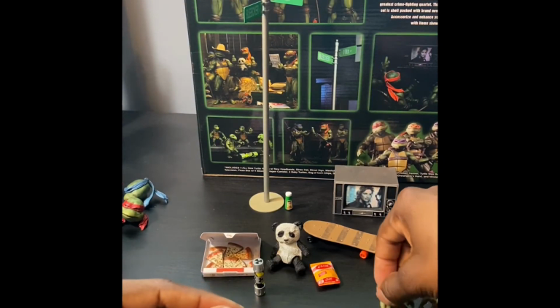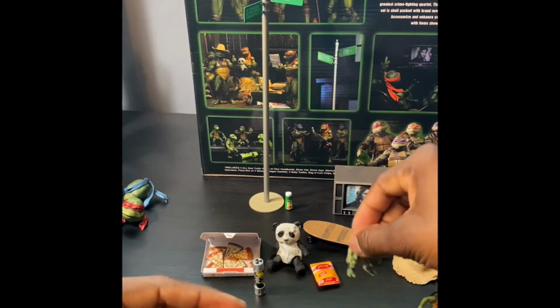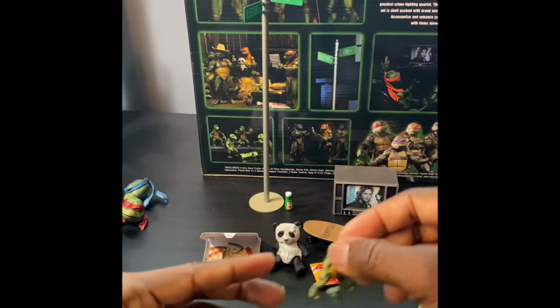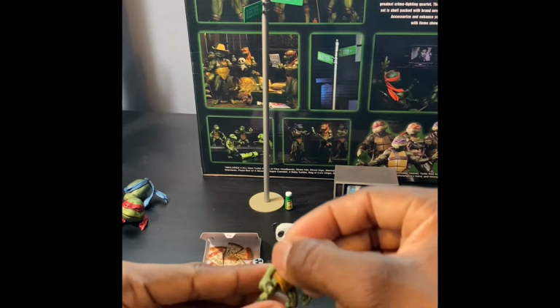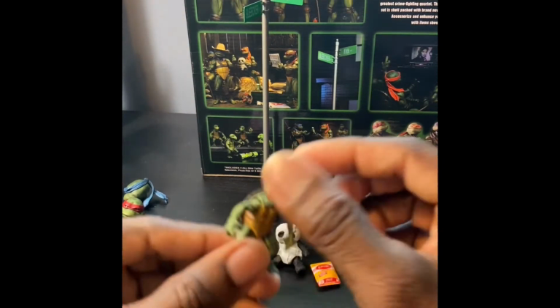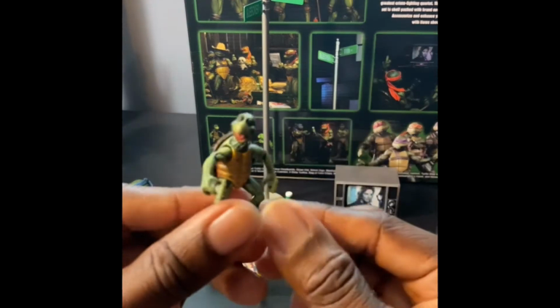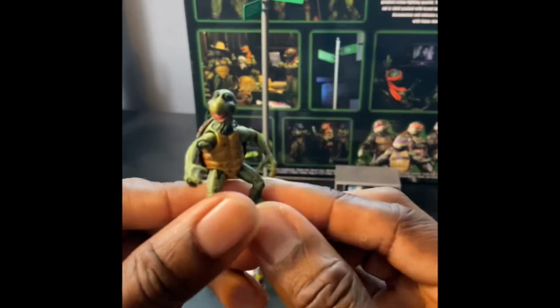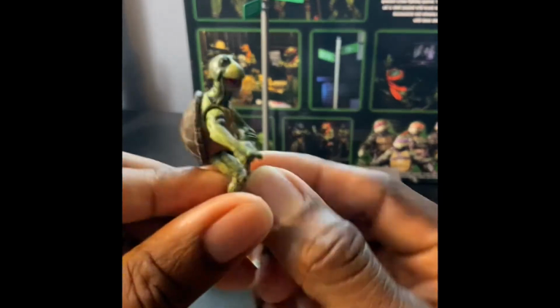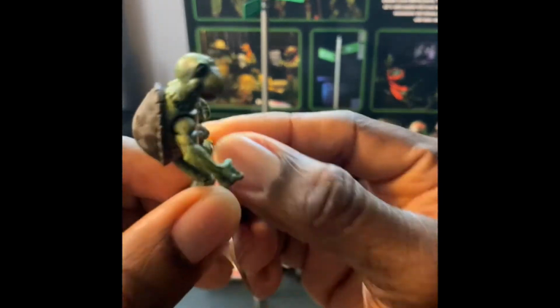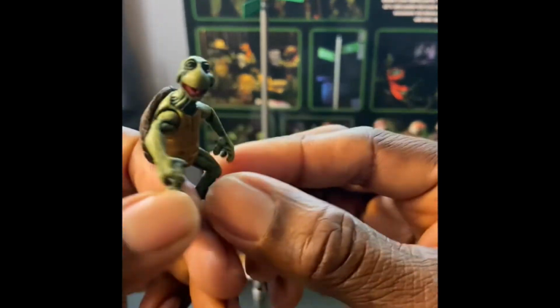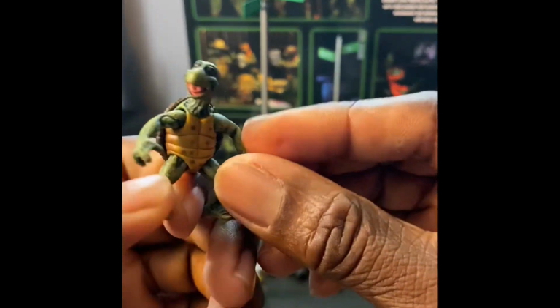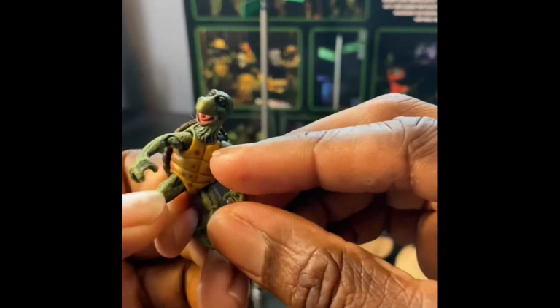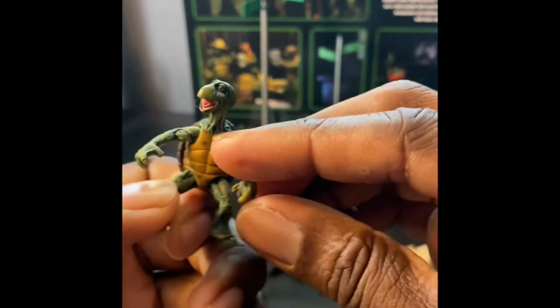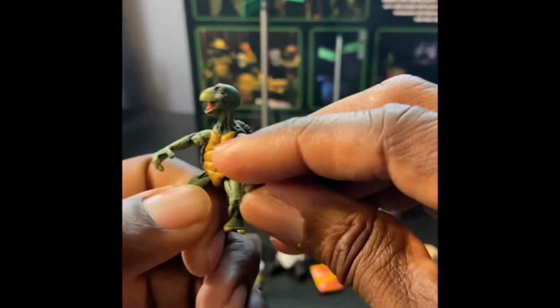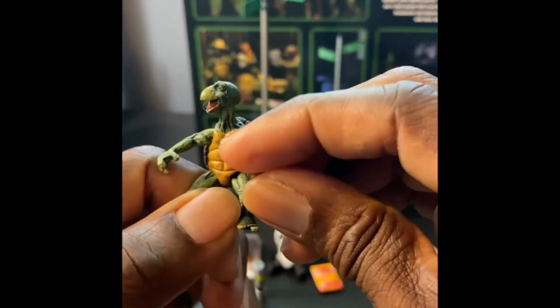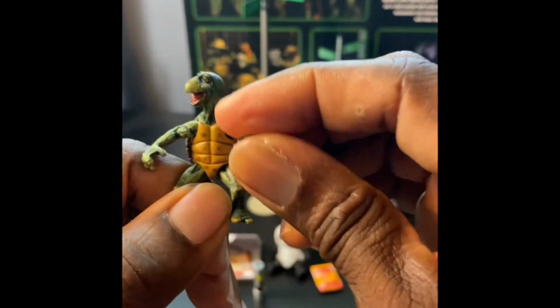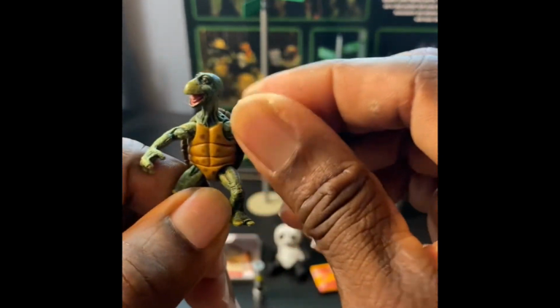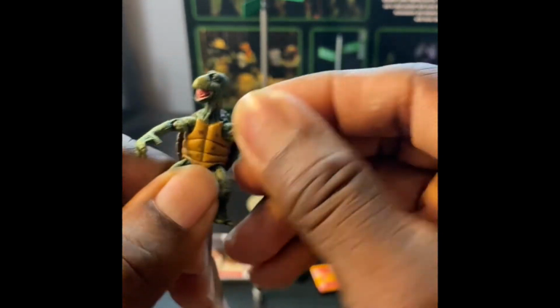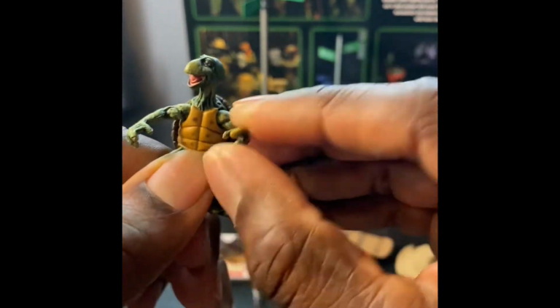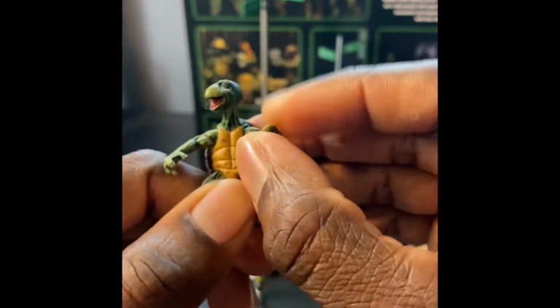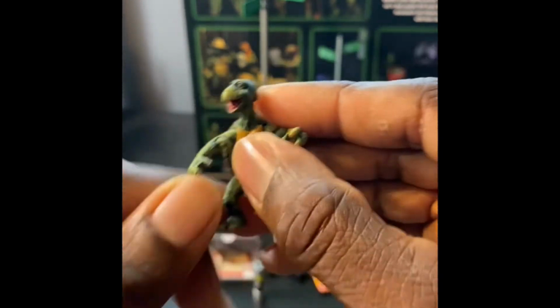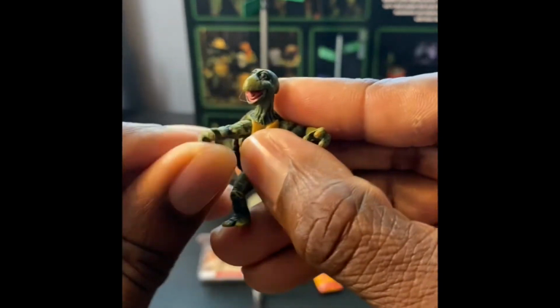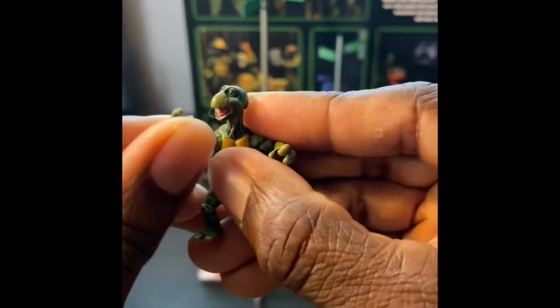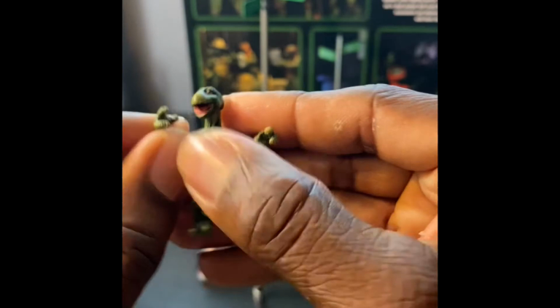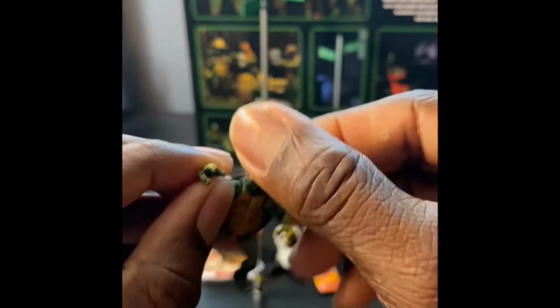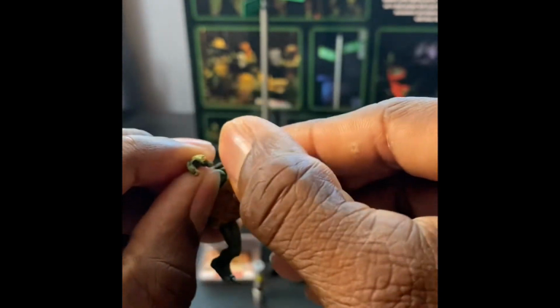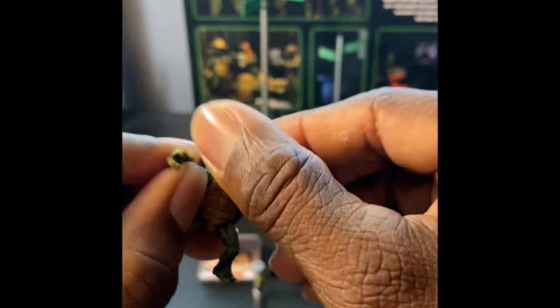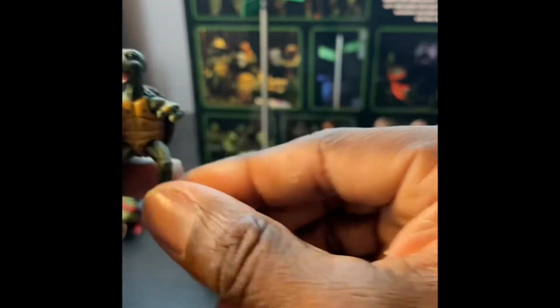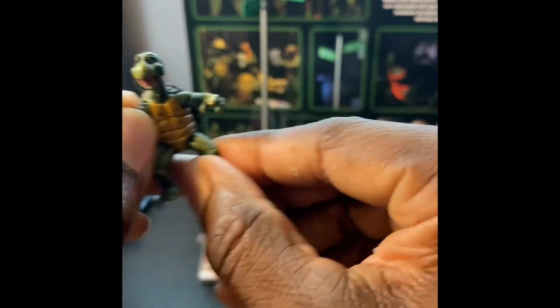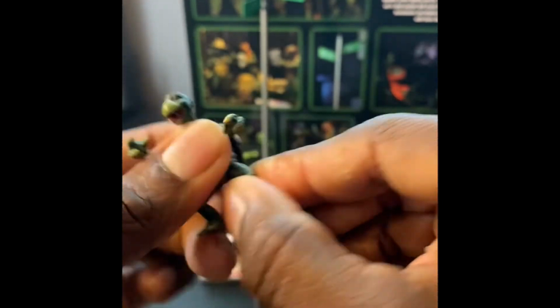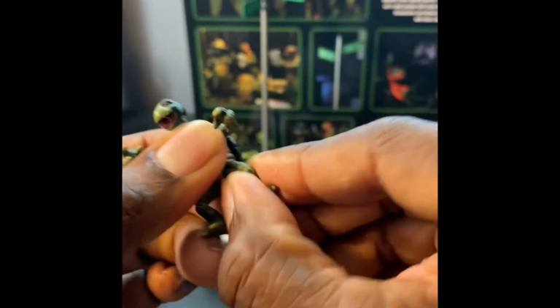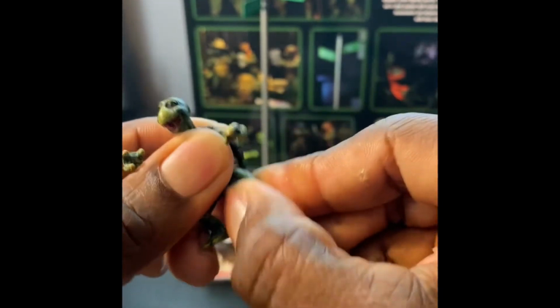Next up are the little baby turtles. There's a little bit of articulation in the arms and the head, but none in the legs.